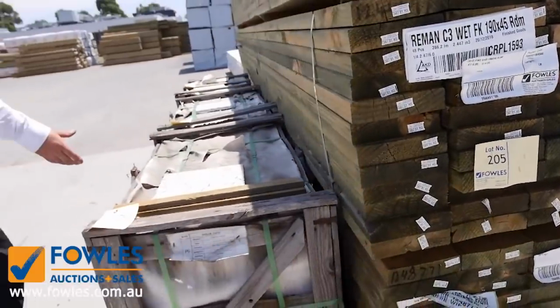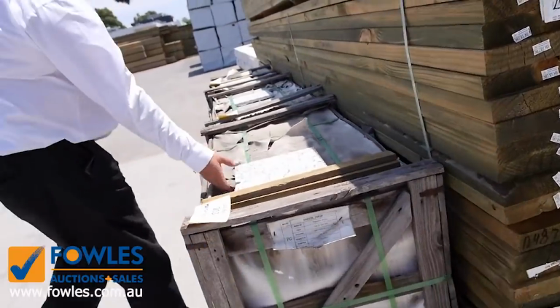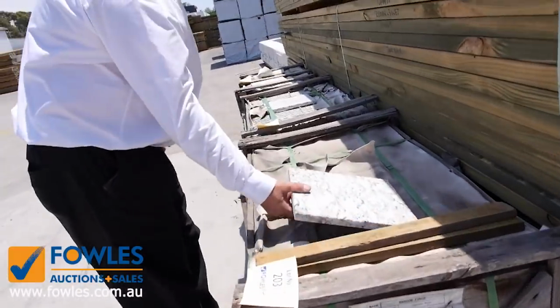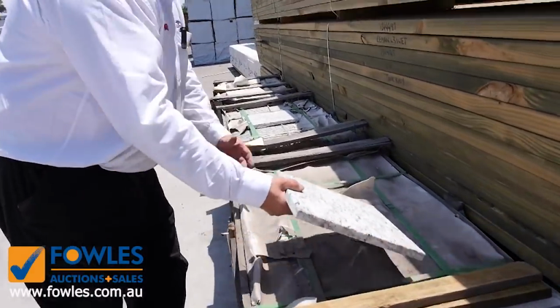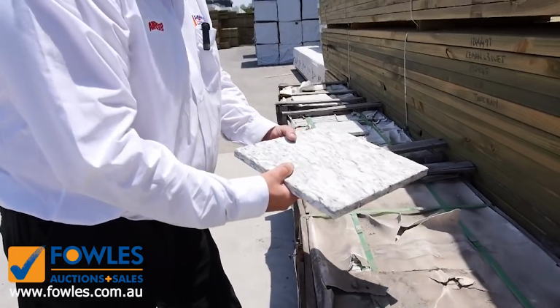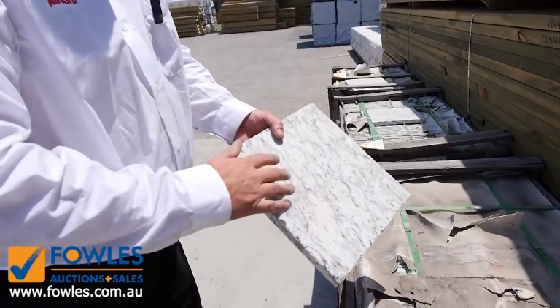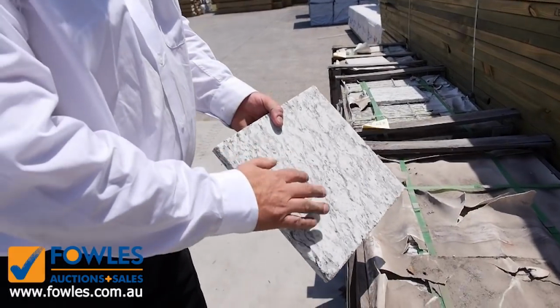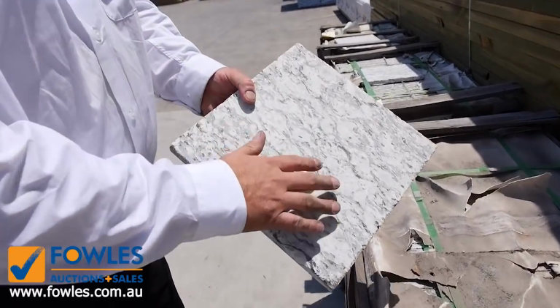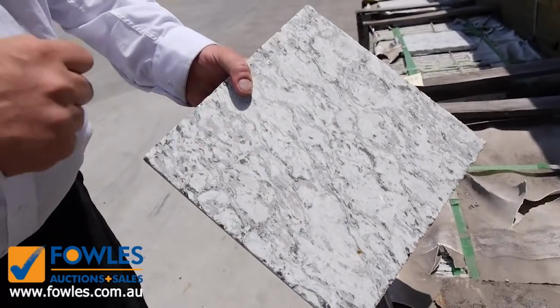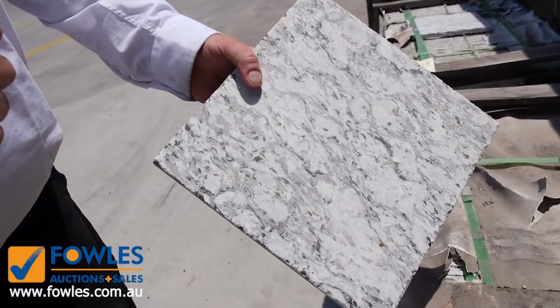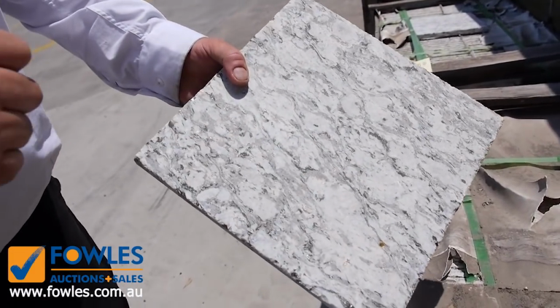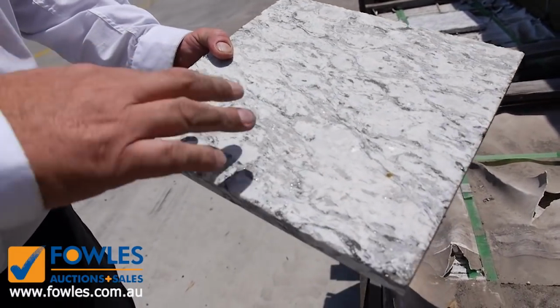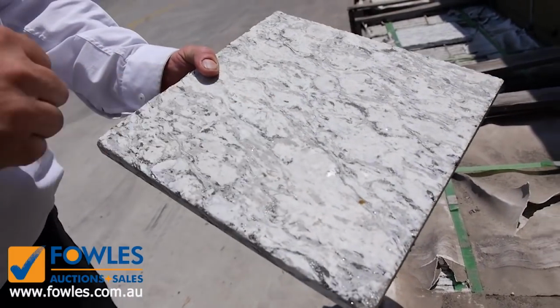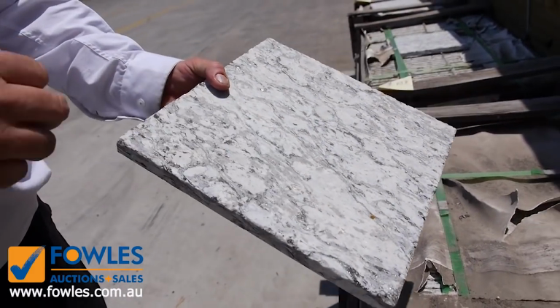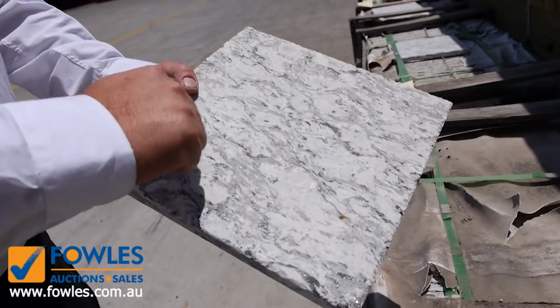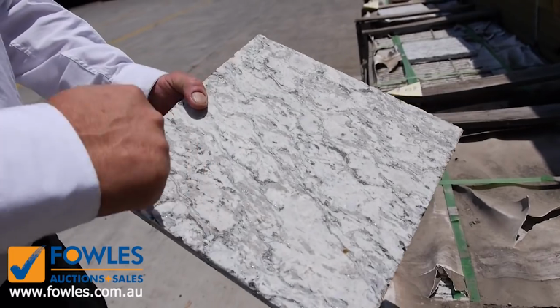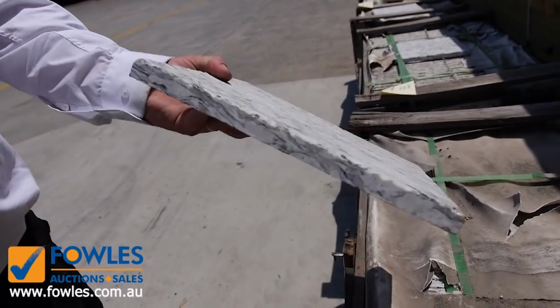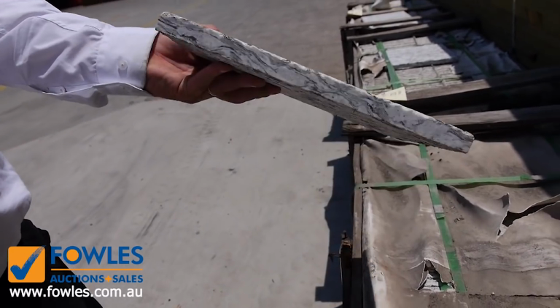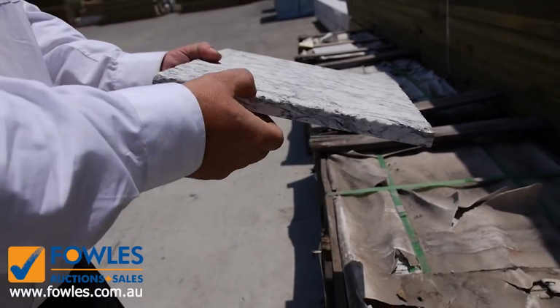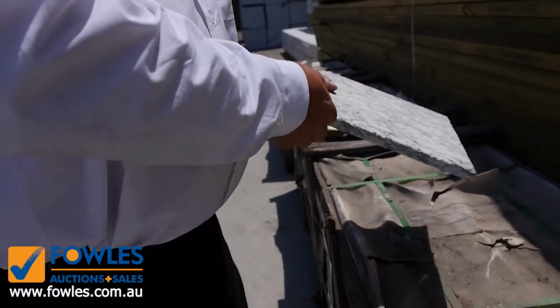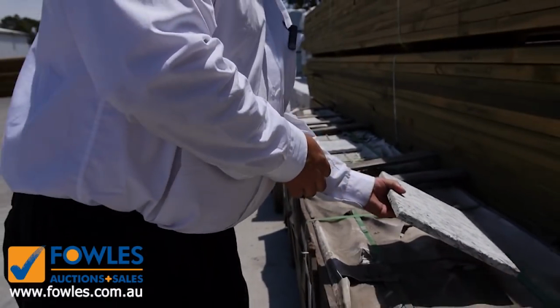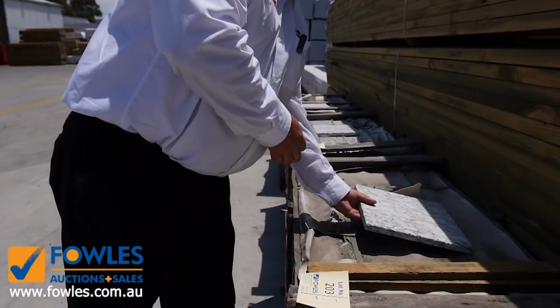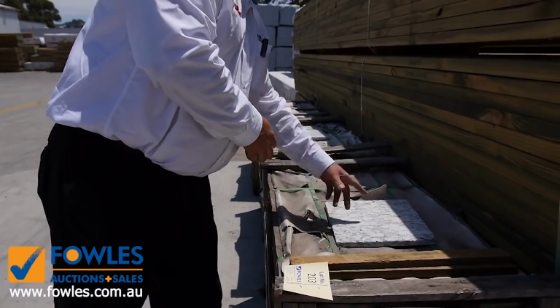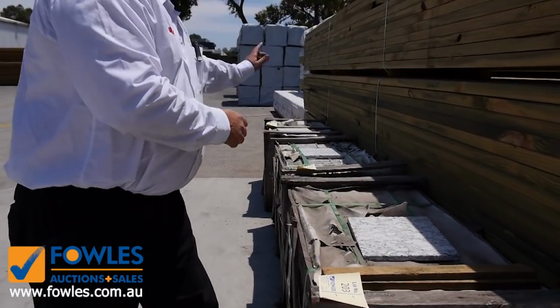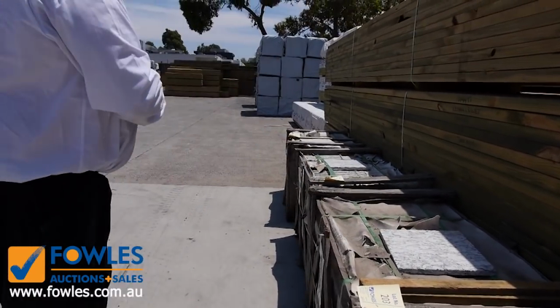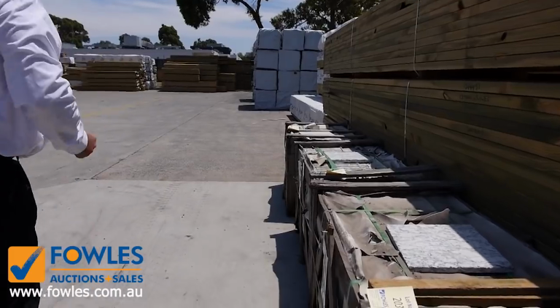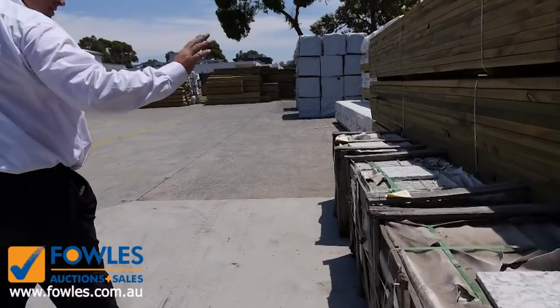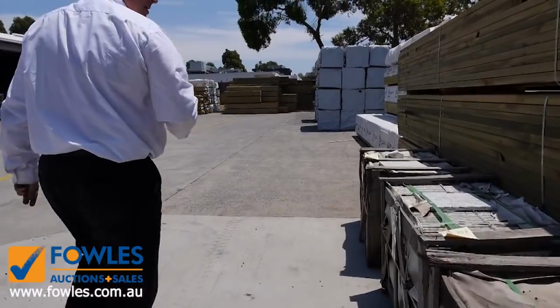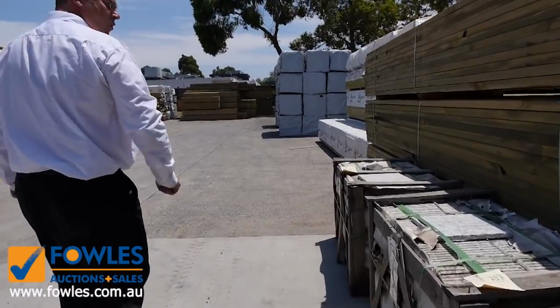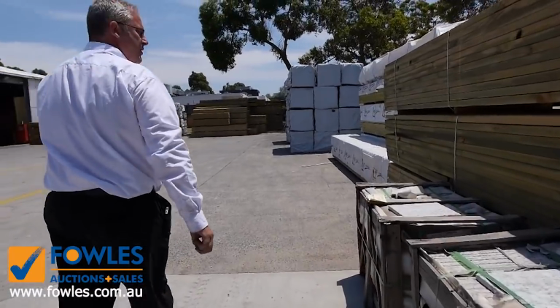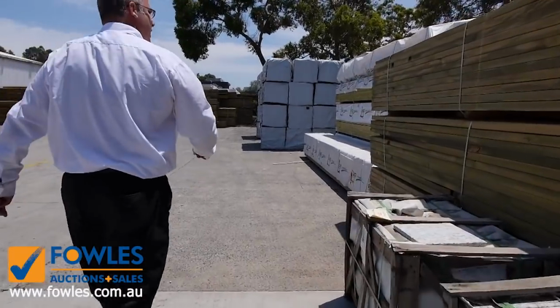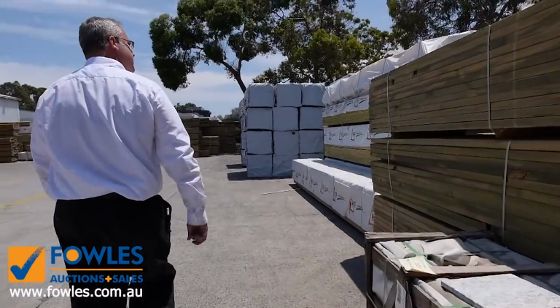We've got some beautiful paving here - they call it a flamed granite, so it's a tiger white with a little bit of a speckle in it, but really good solid 20mm thick granite pavers. Three pallets of those will be going out at well under retail prices.